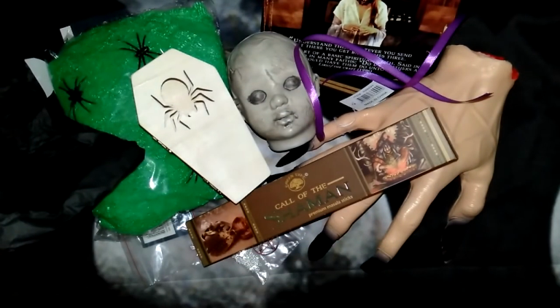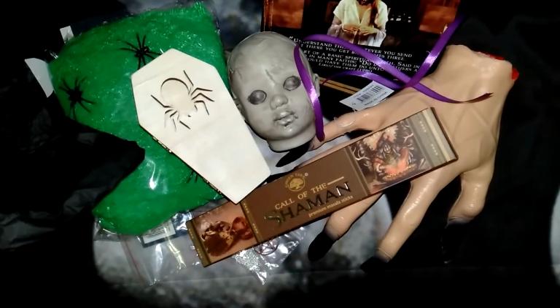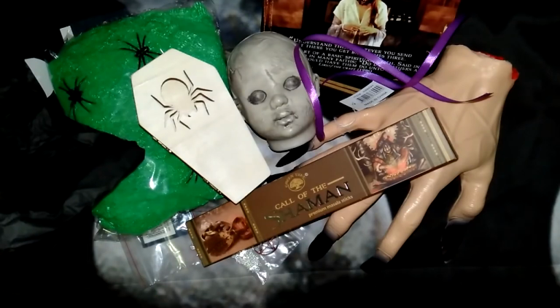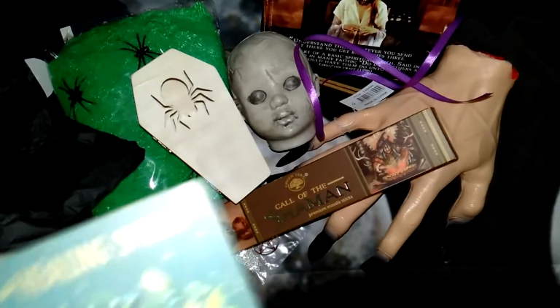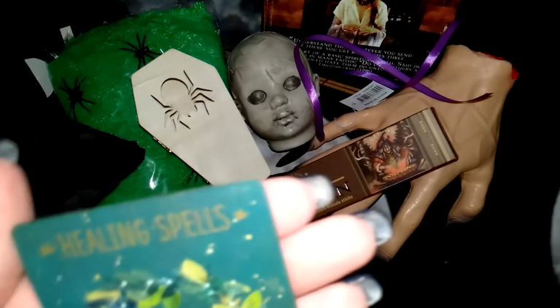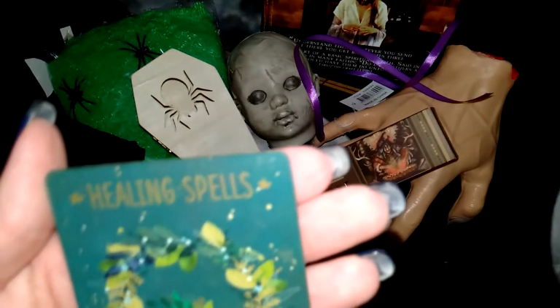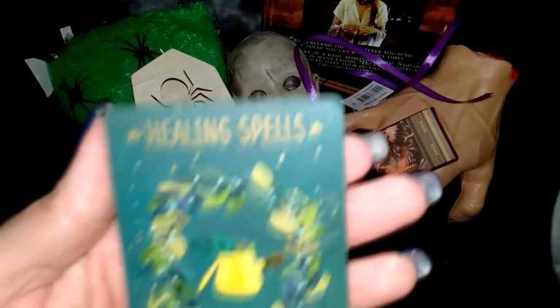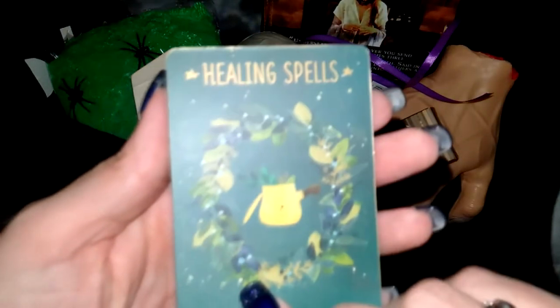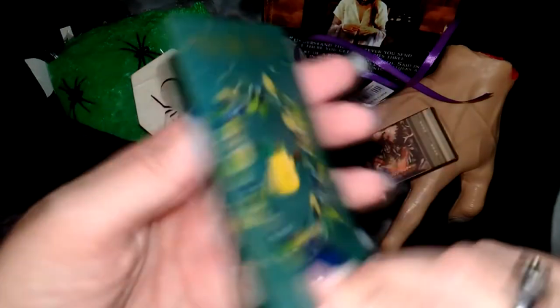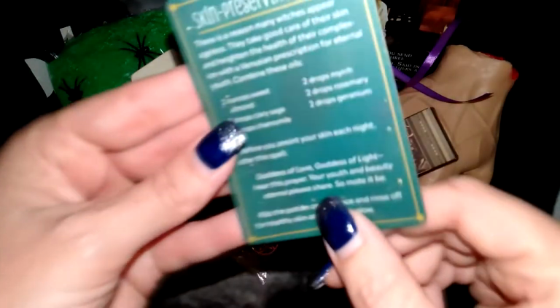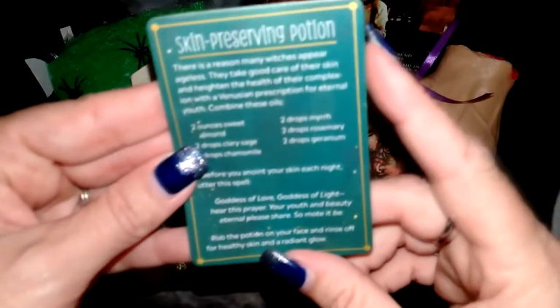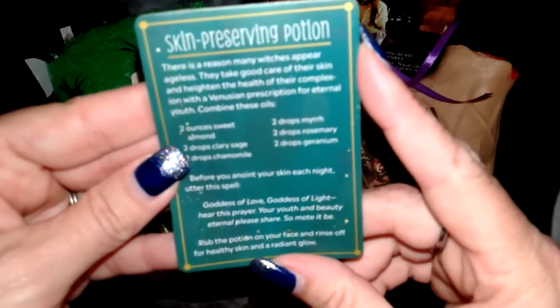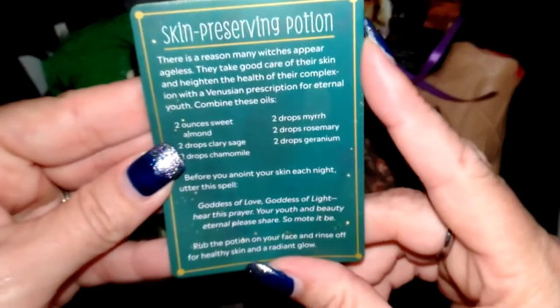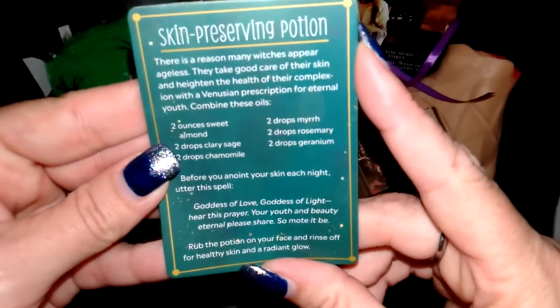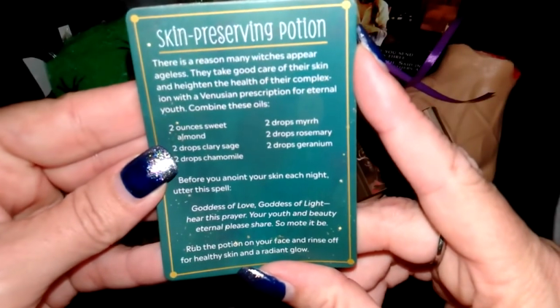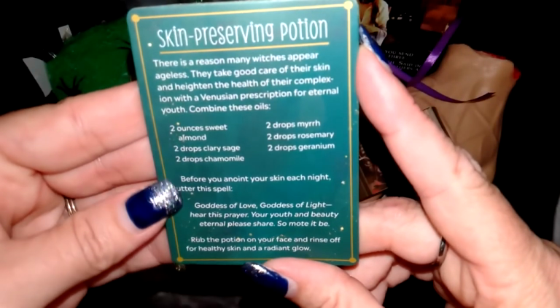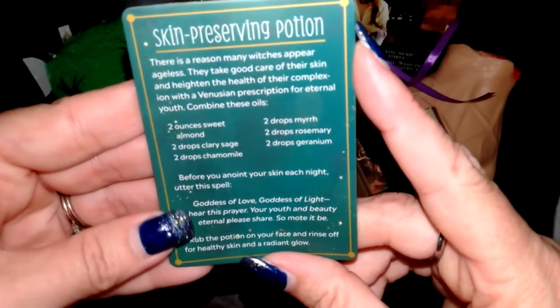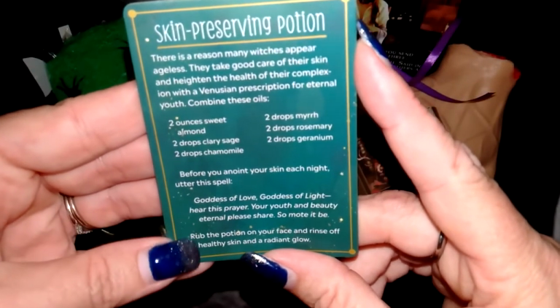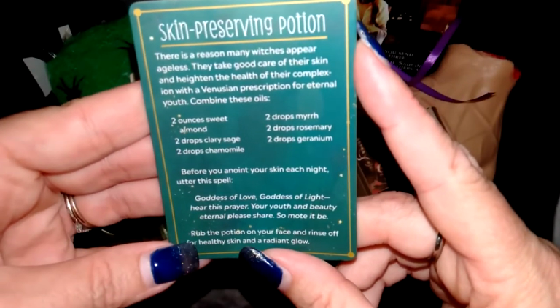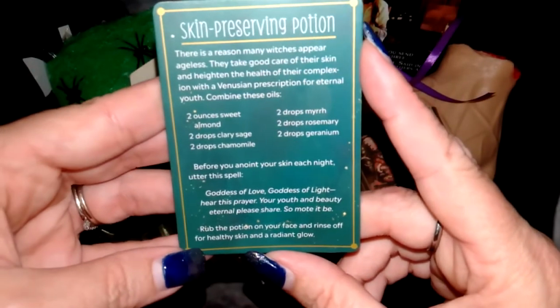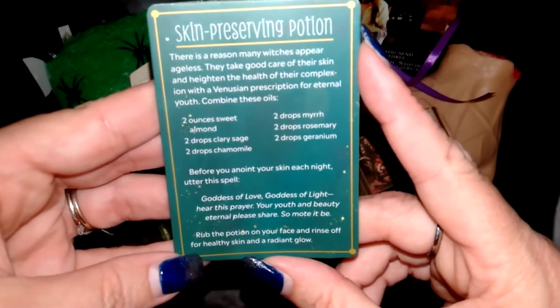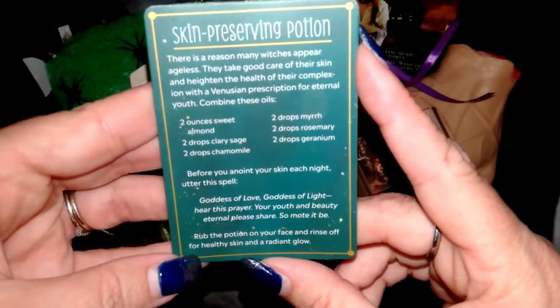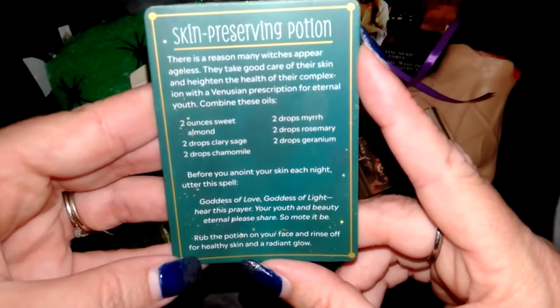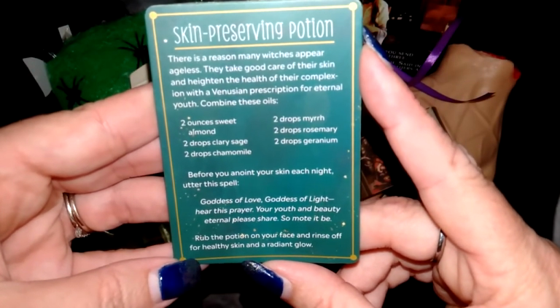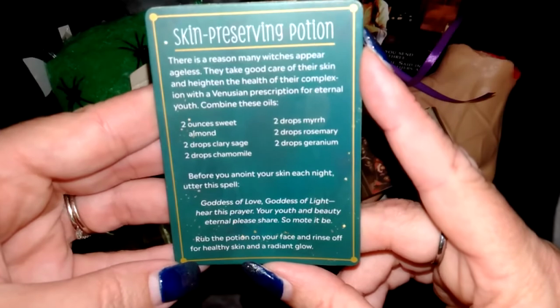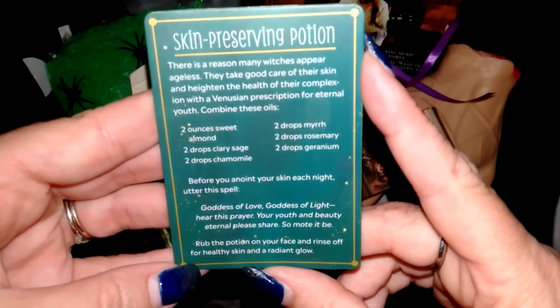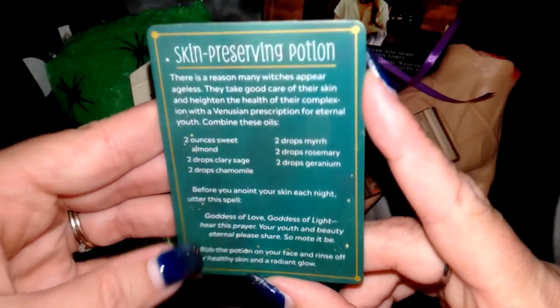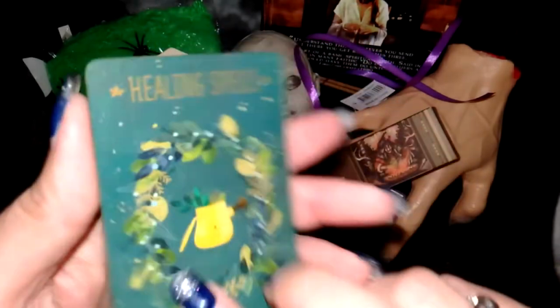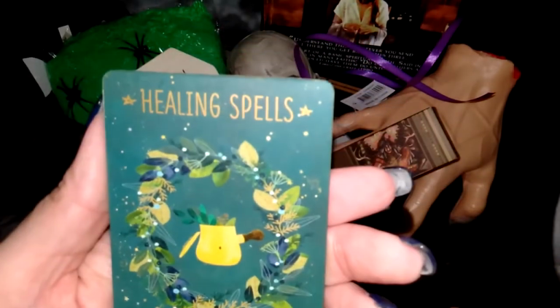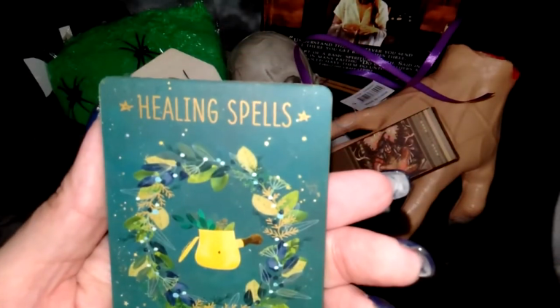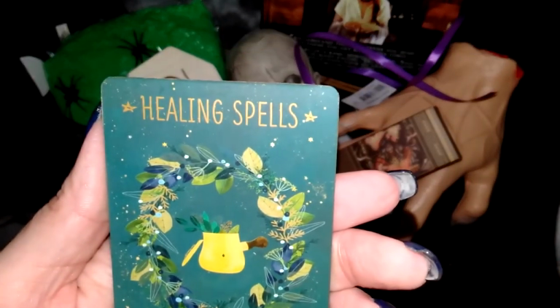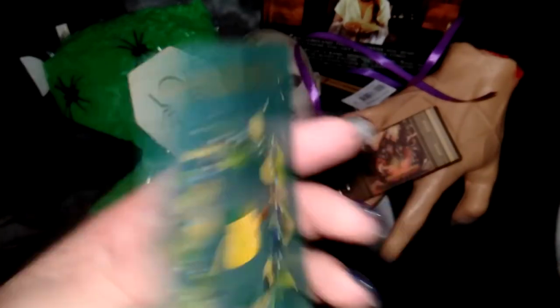We have an oracle card for a skin preserving potion — so a little recipe. That's a really cute healing spell.